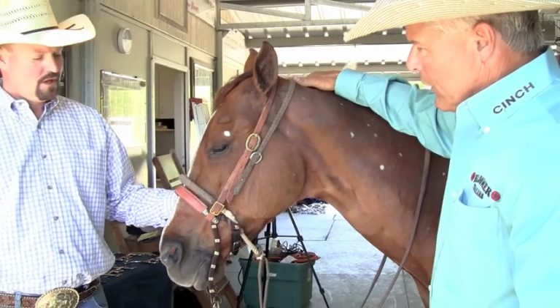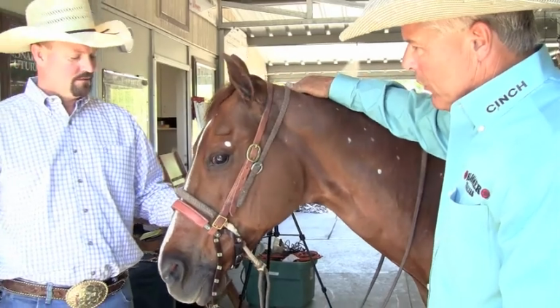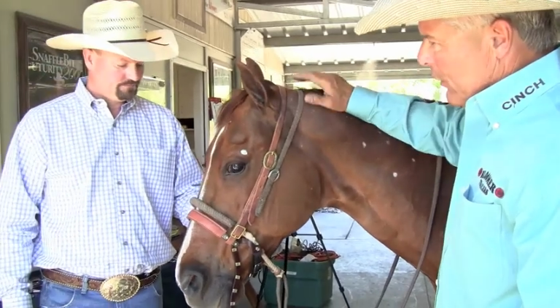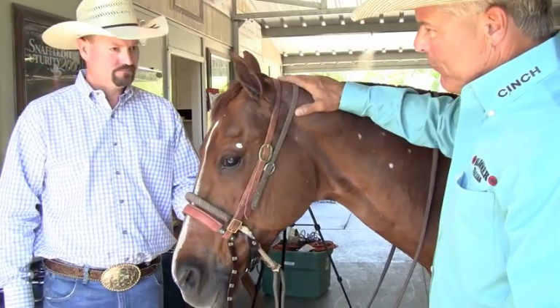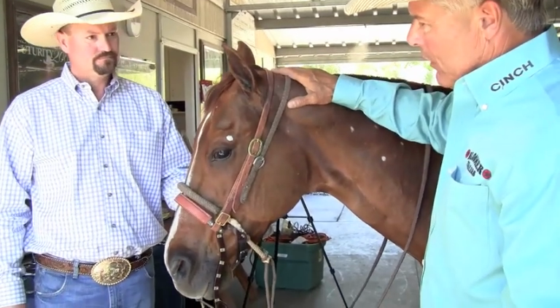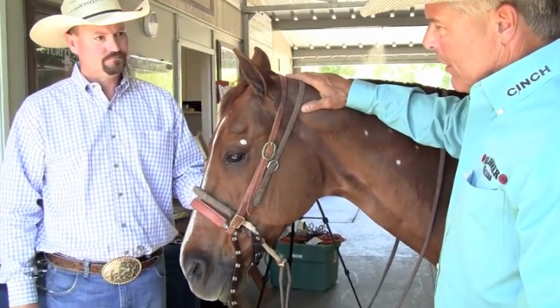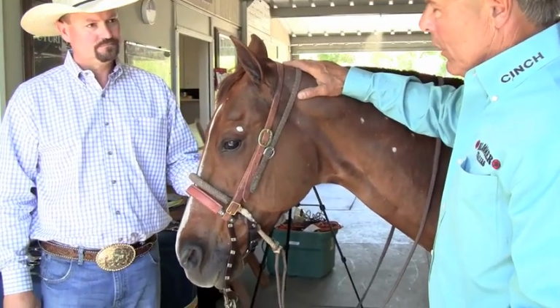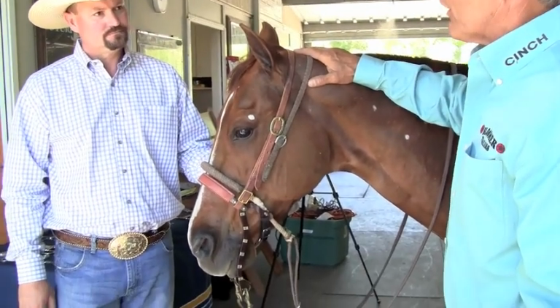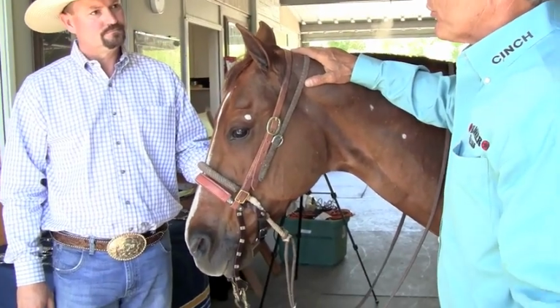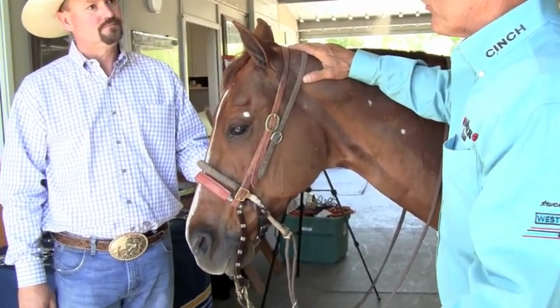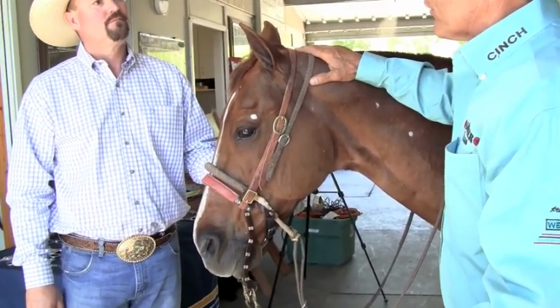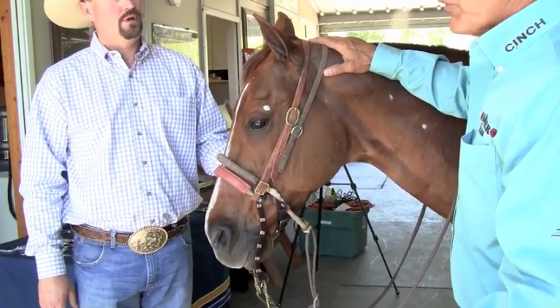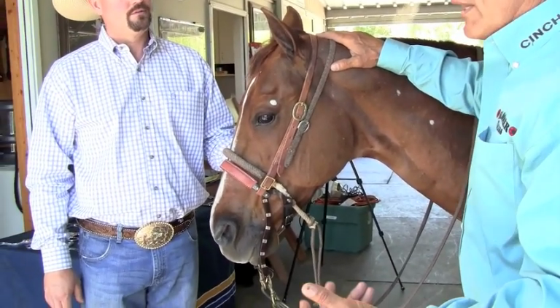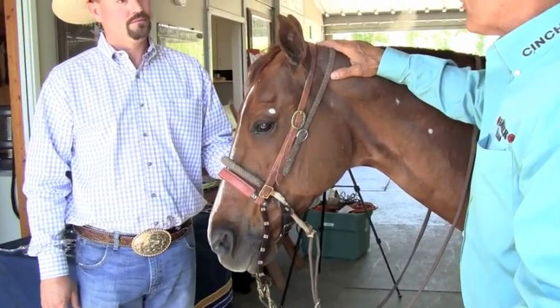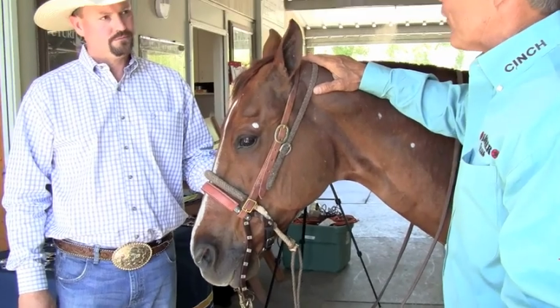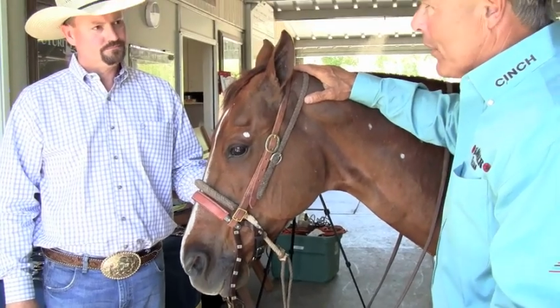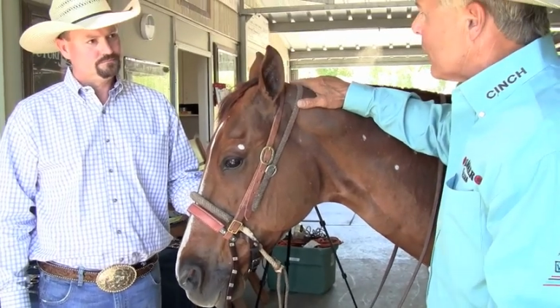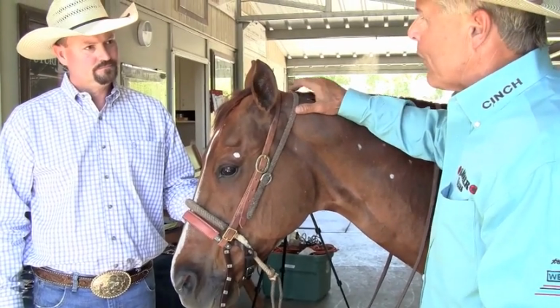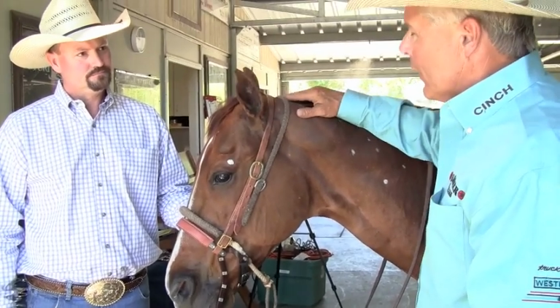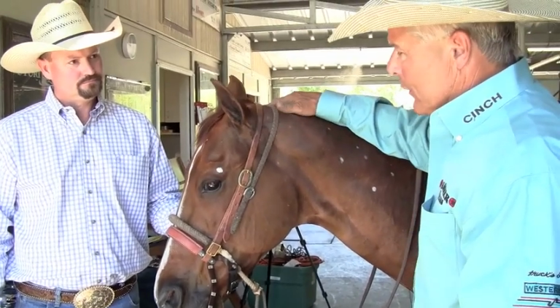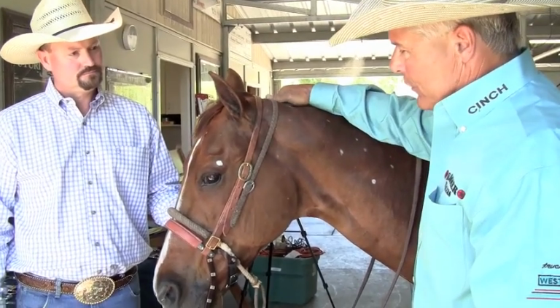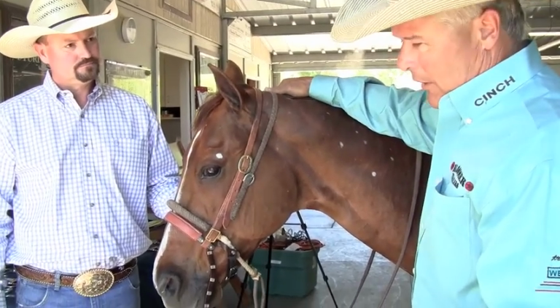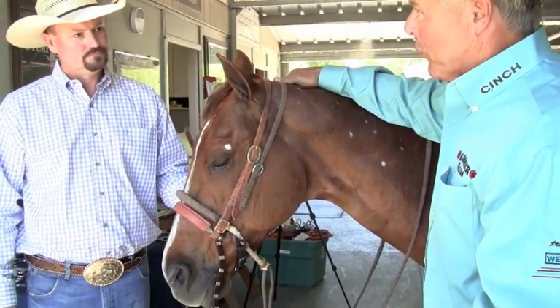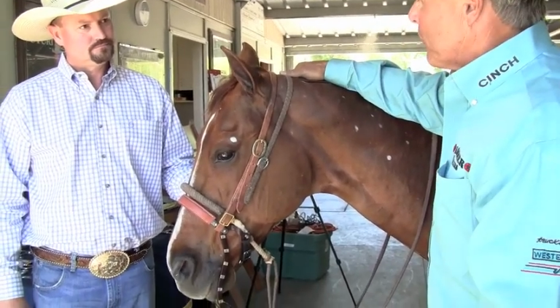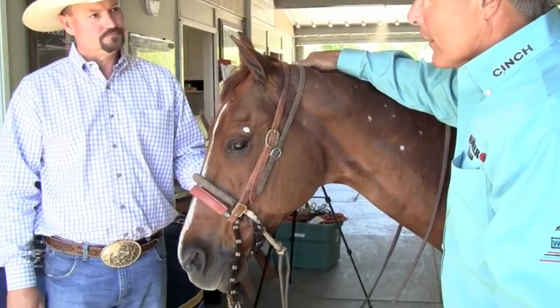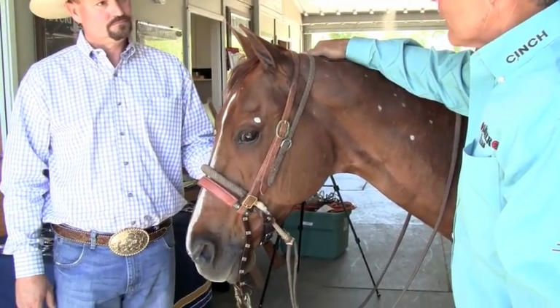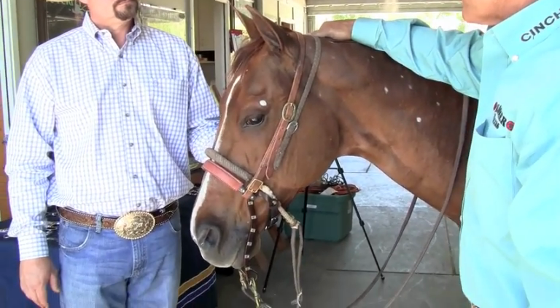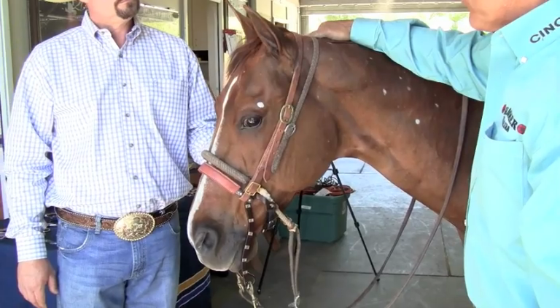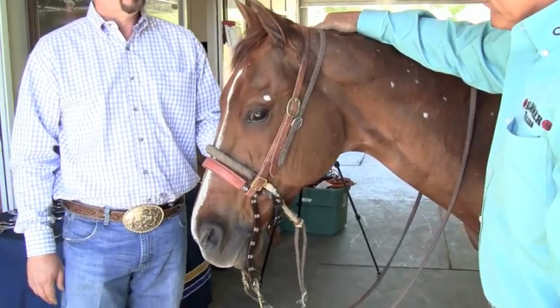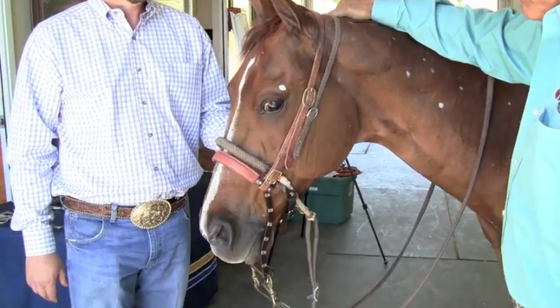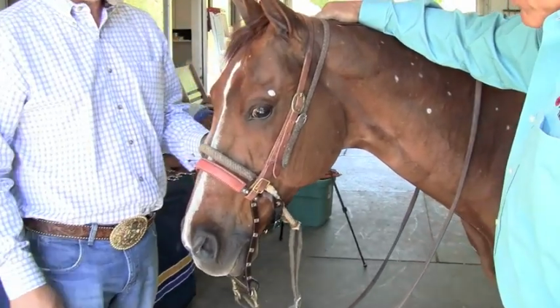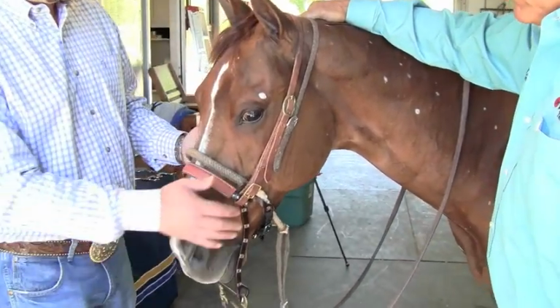A lot of times we'll go out and trail ride a horse and just throw one of these on him, so we're not hanging on their mouth and they don't have anything in their mouth. It's good because if you want to let them eat, they can eat — they don't have a bit in their mouth or anything.